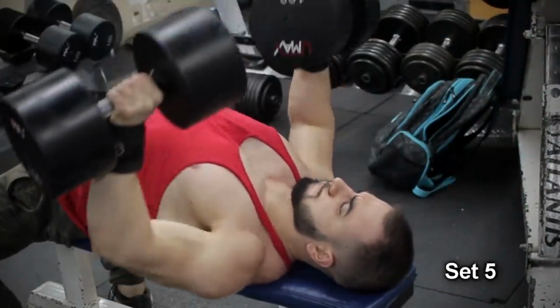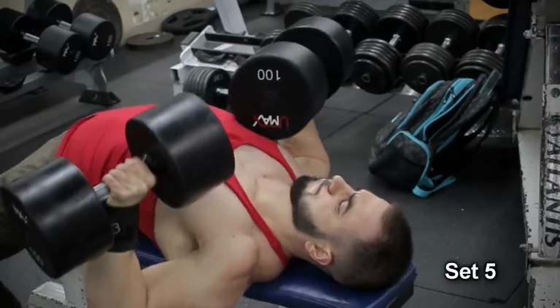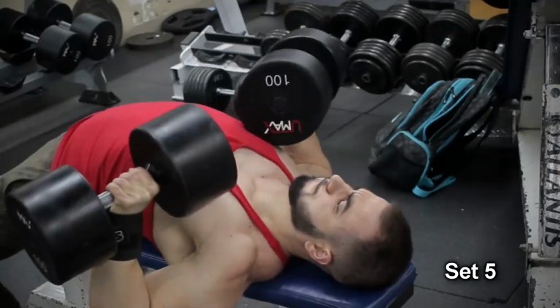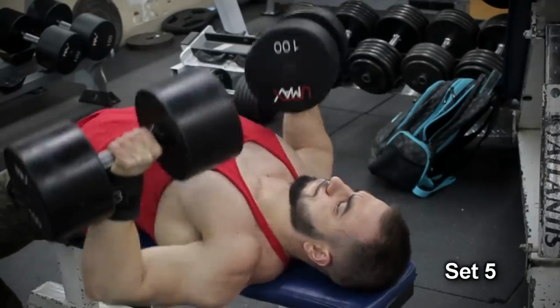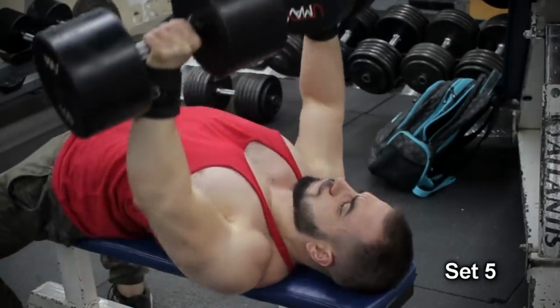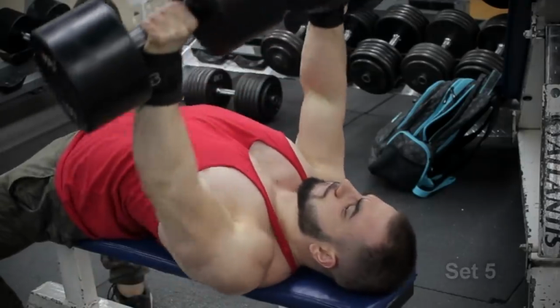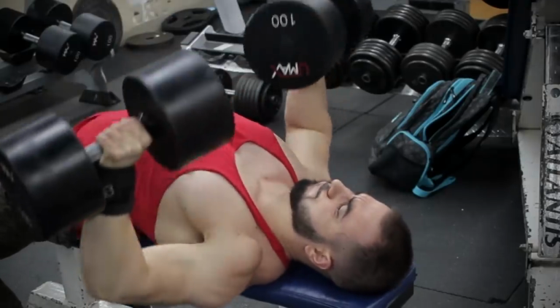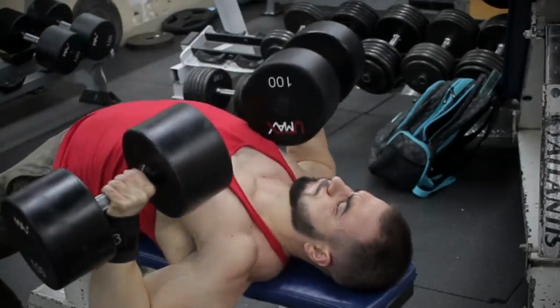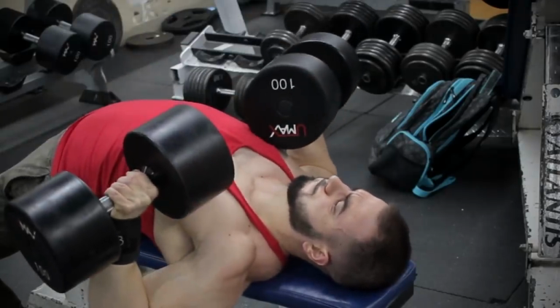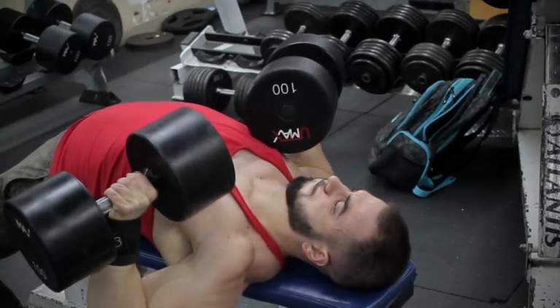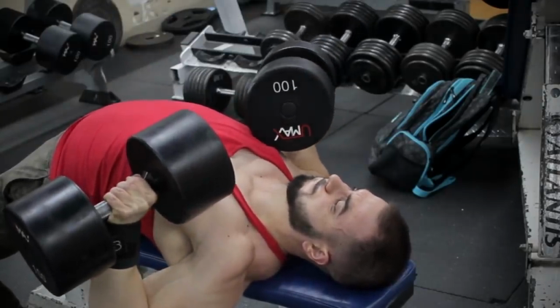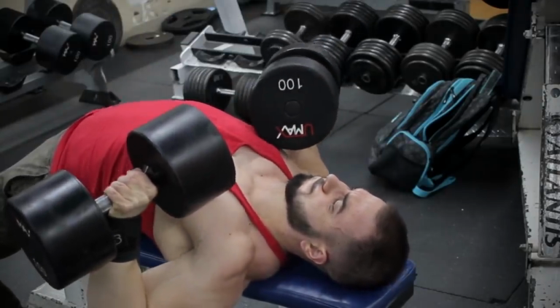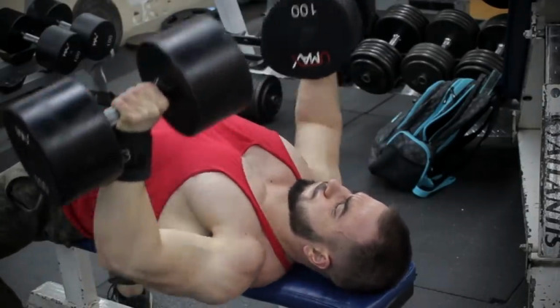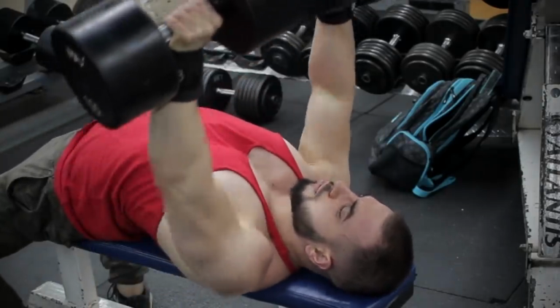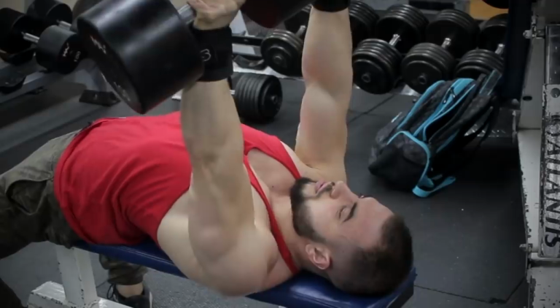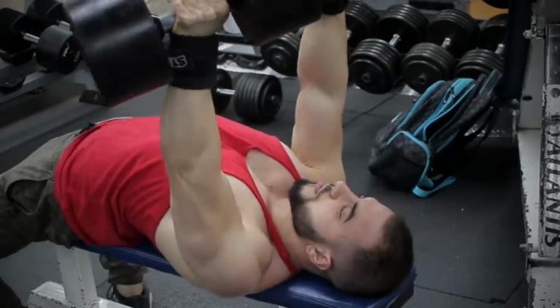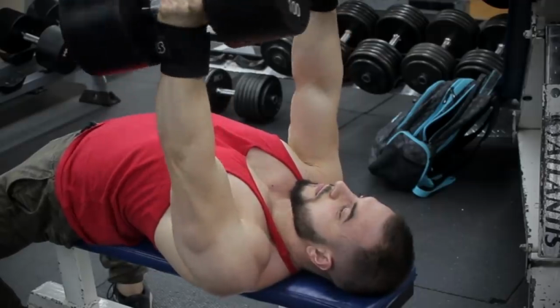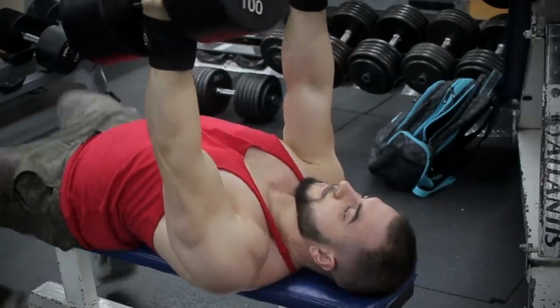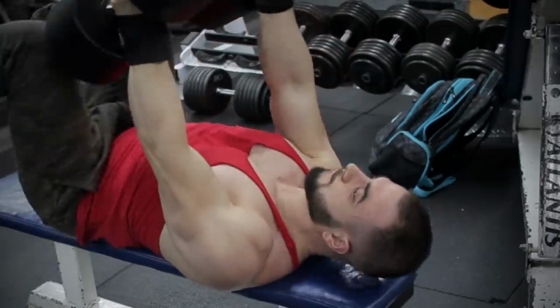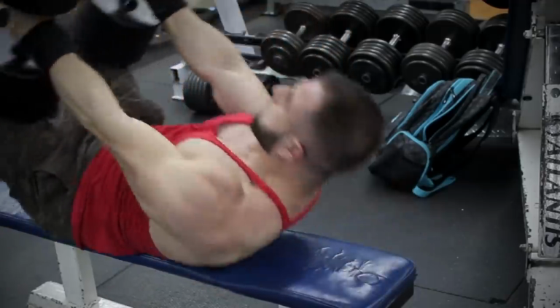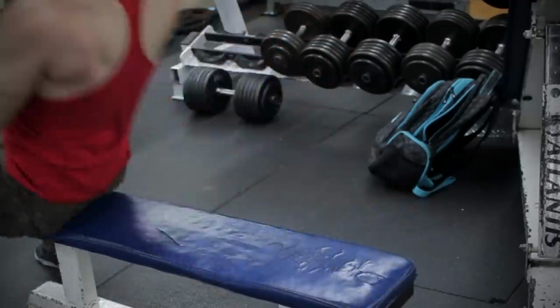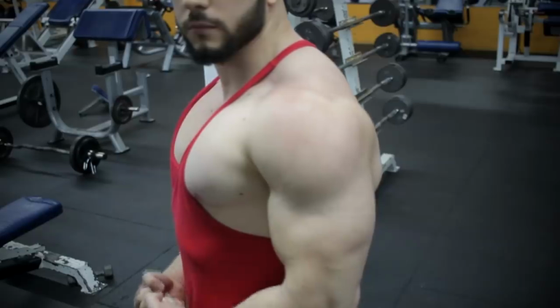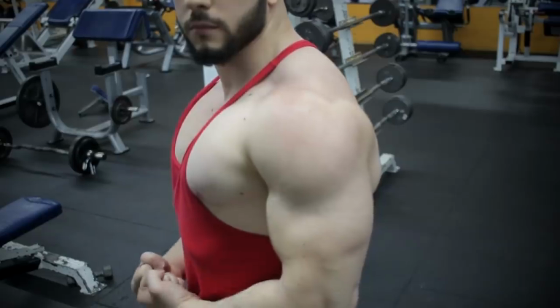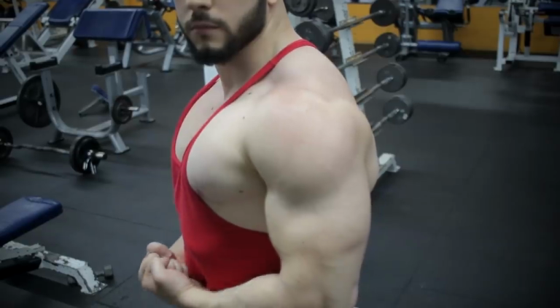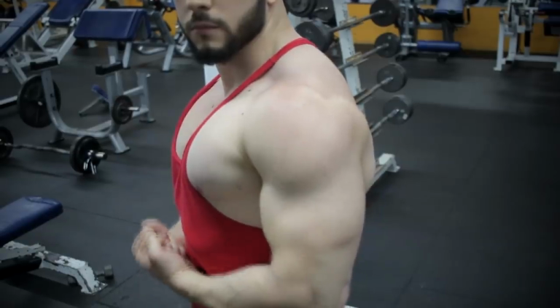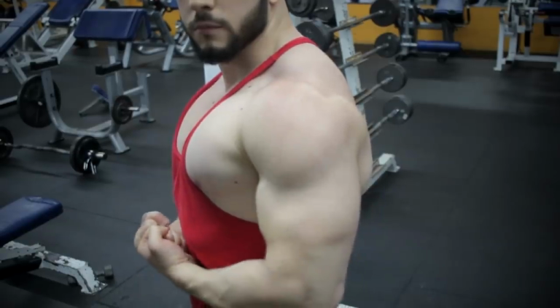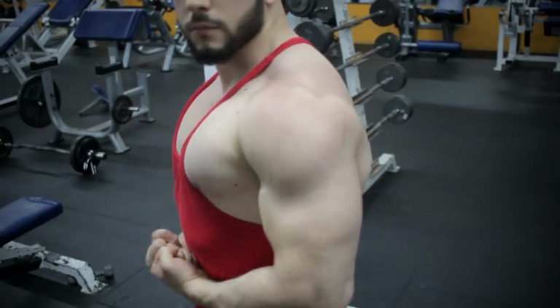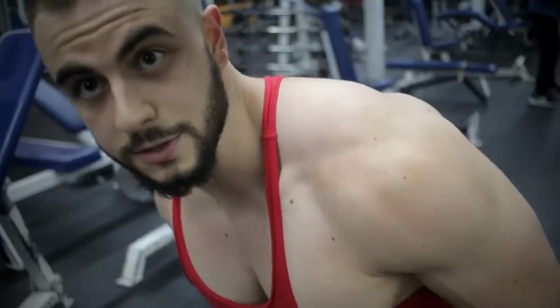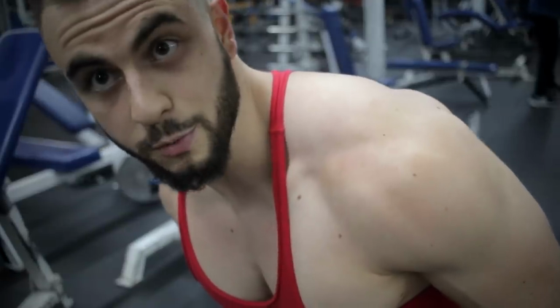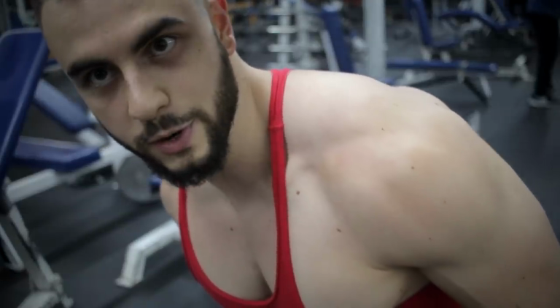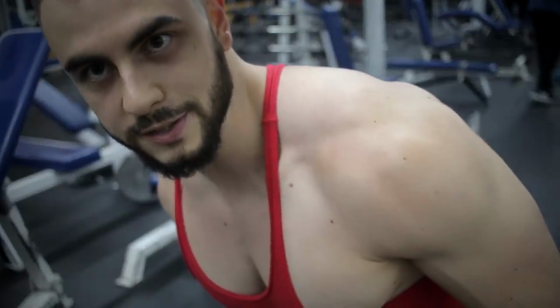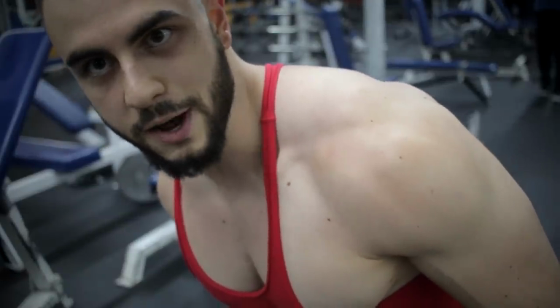5x5 is typically used for barbells and heavier loads, but that's just a cultural thing. You can still use it with dumbbells and lower percentages, plus it's feasible given the low rest intervals. You can see volume work is quick — in and out.